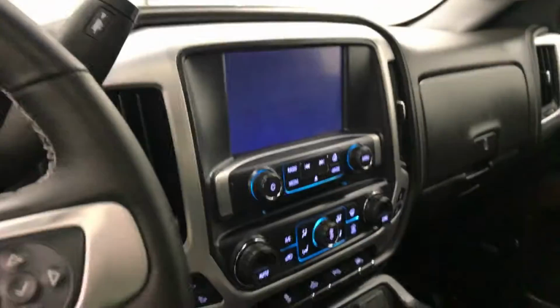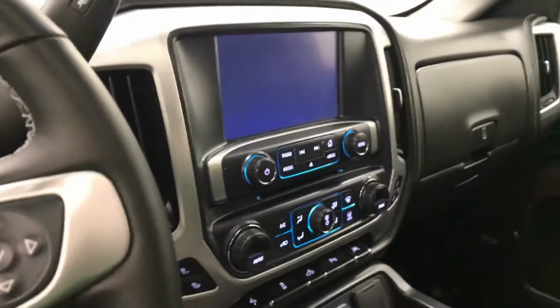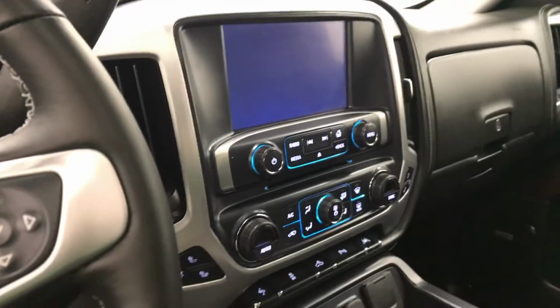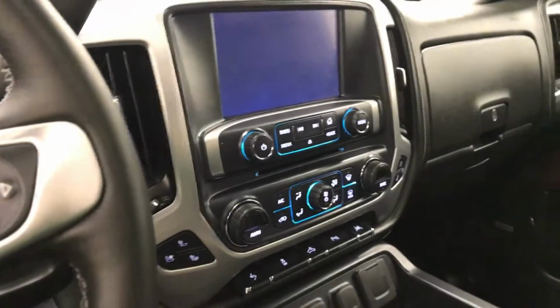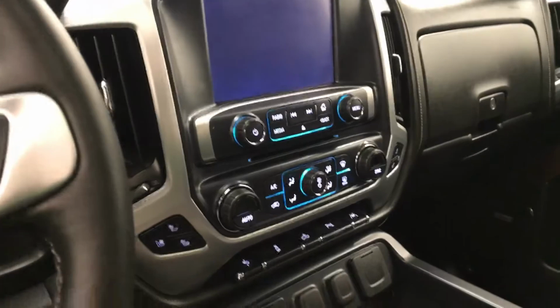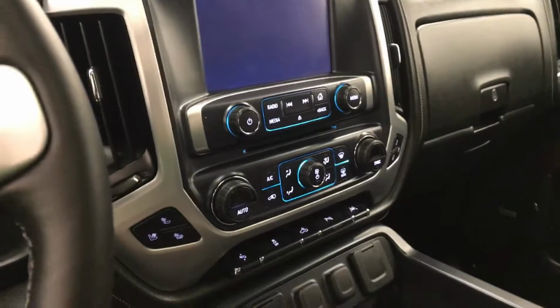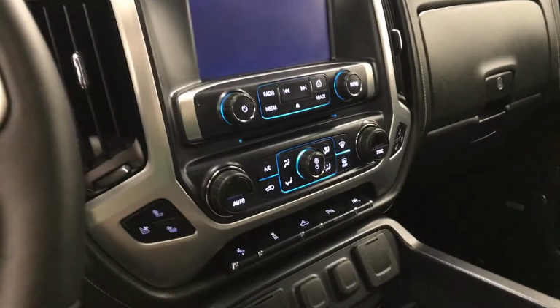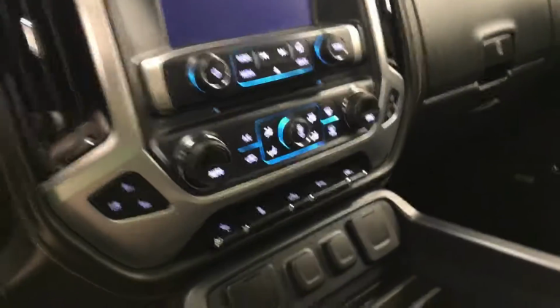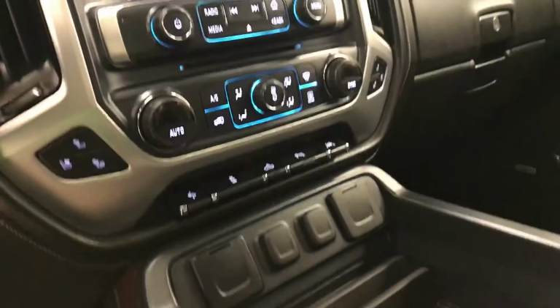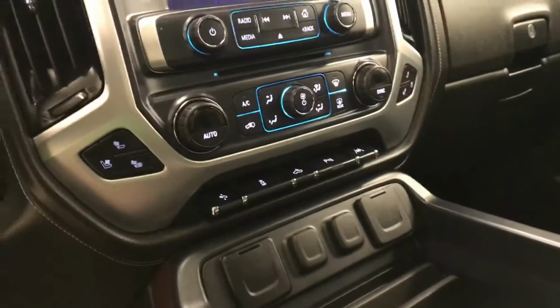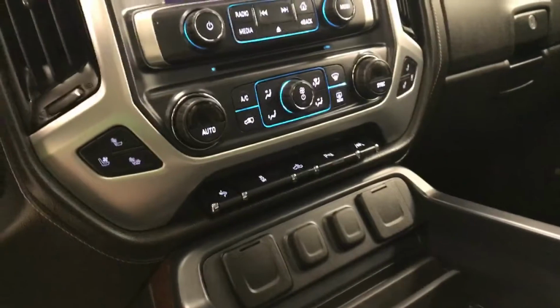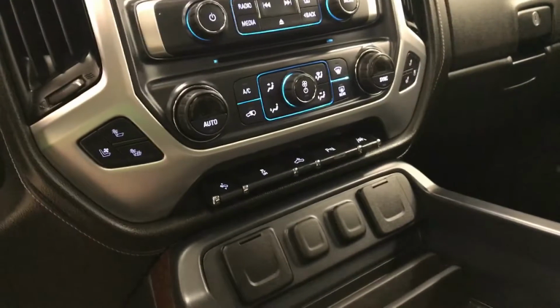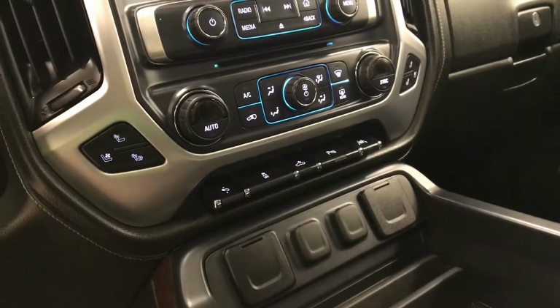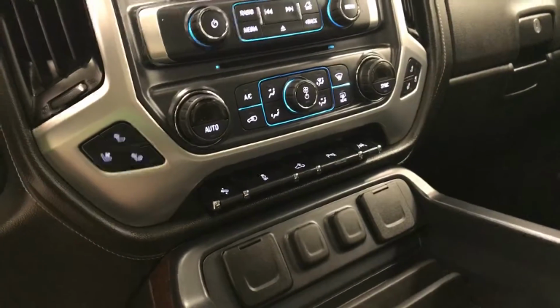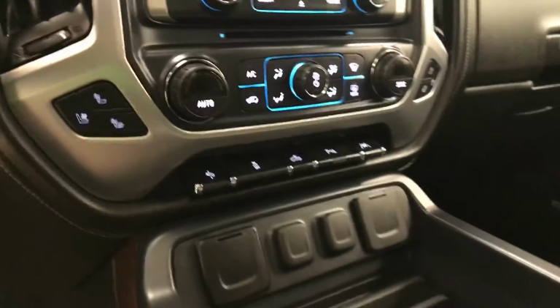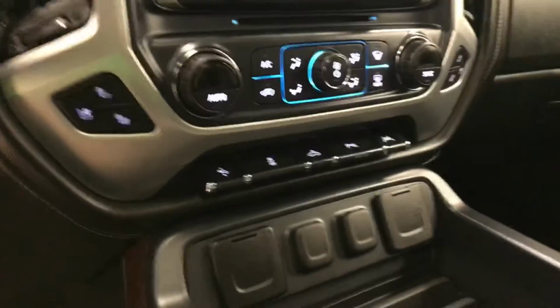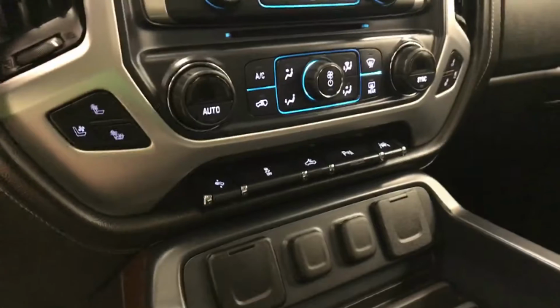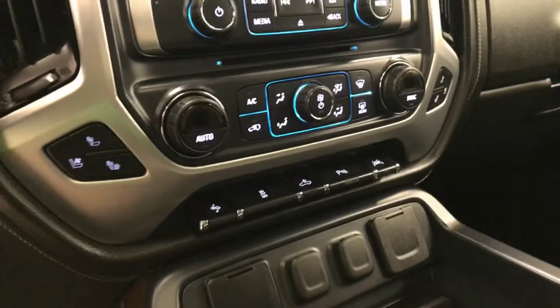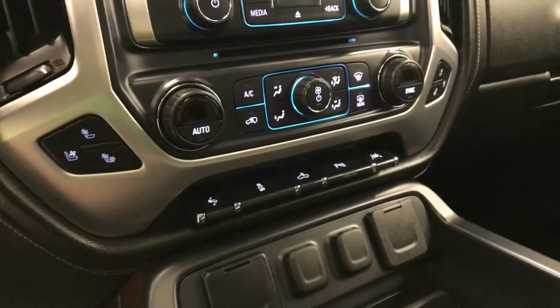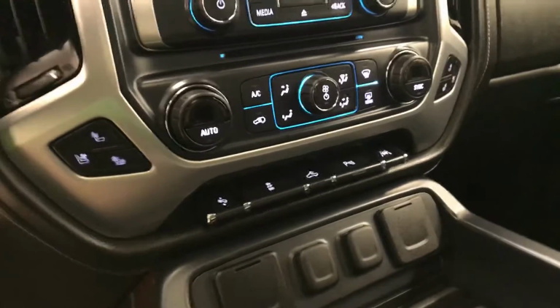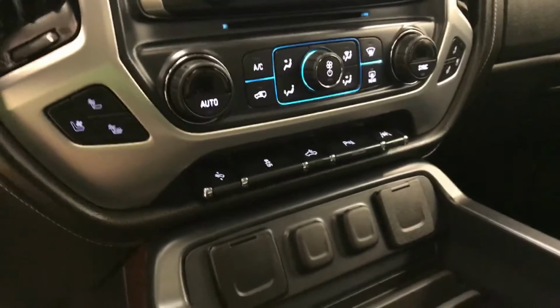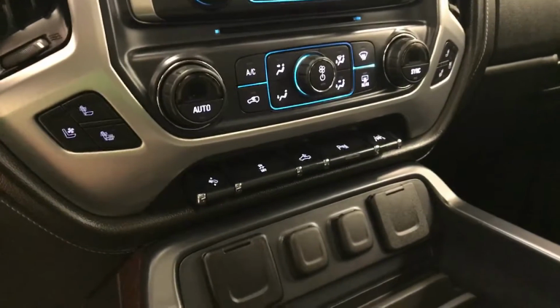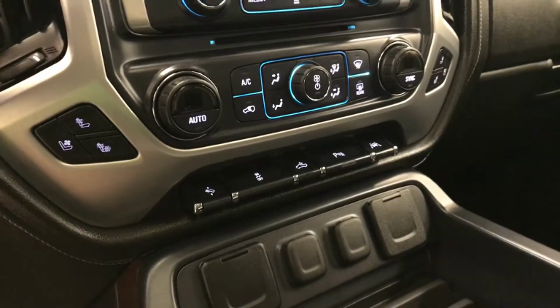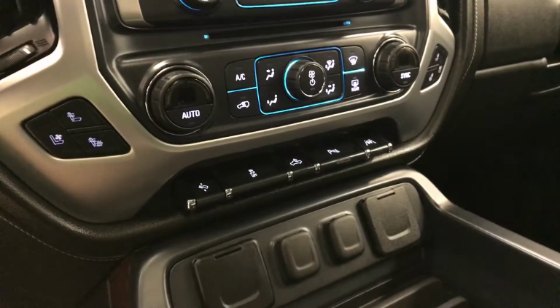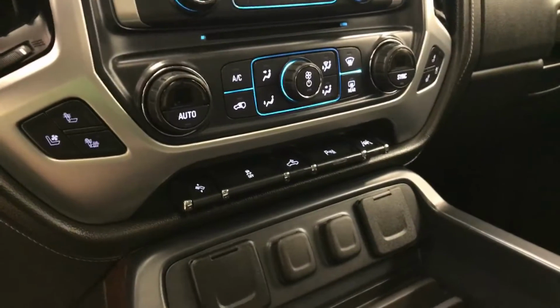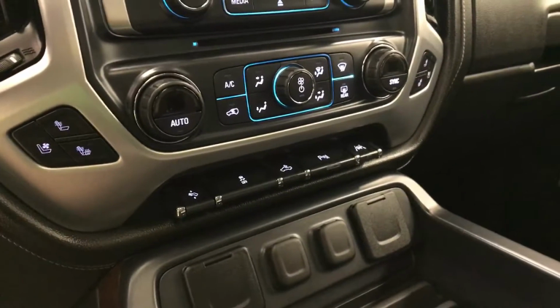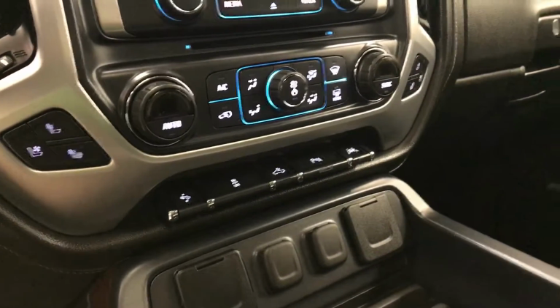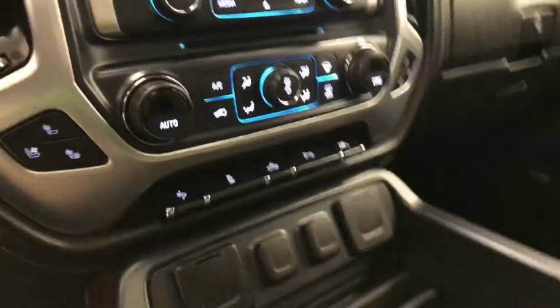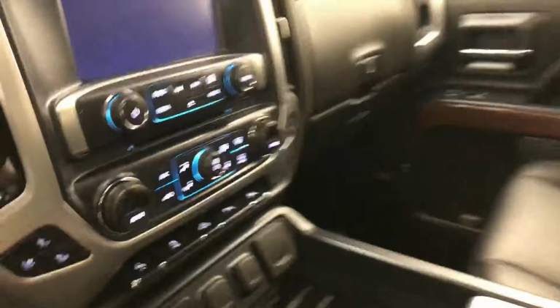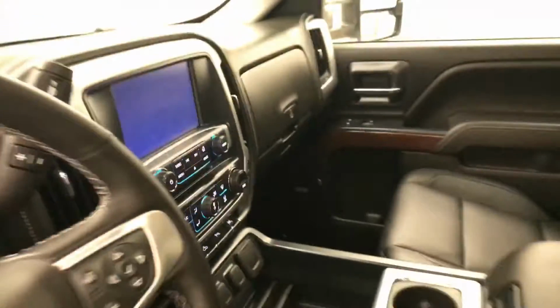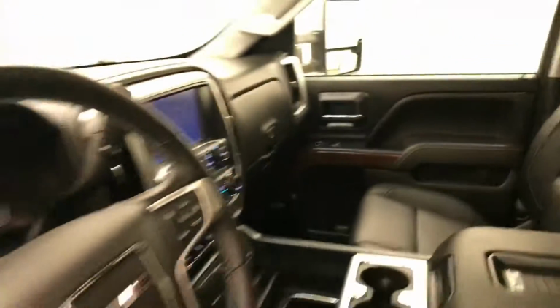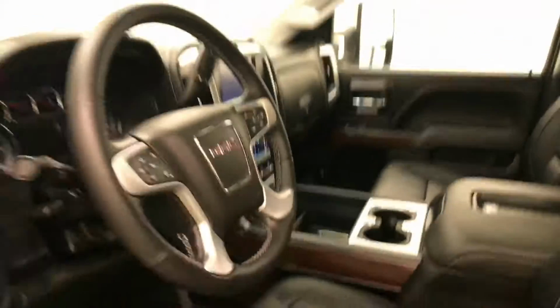CD AM FM XM satellite ready with USB and auxiliary support, heated and cooled seats, power adjustable foot pedals, traction control, rear cargo controls, park assist controls and lane departure warning, and our interior color is jet black.